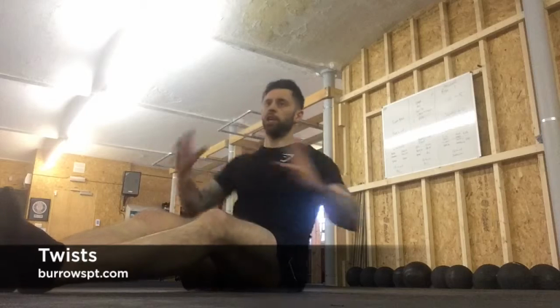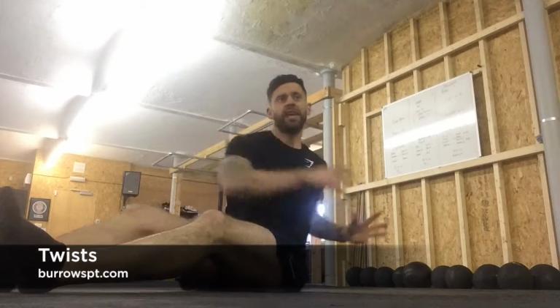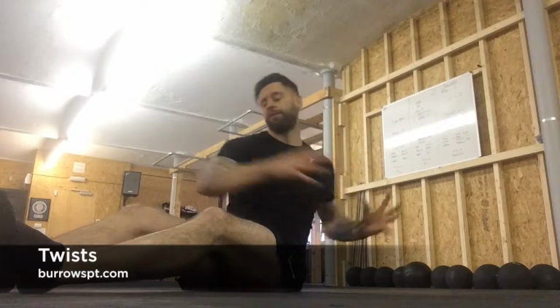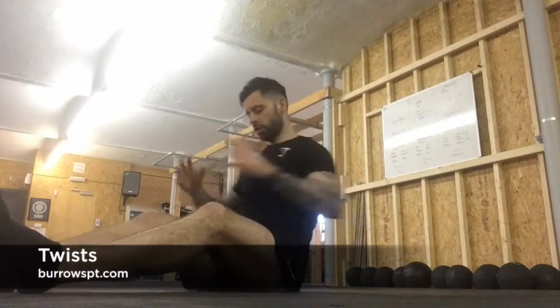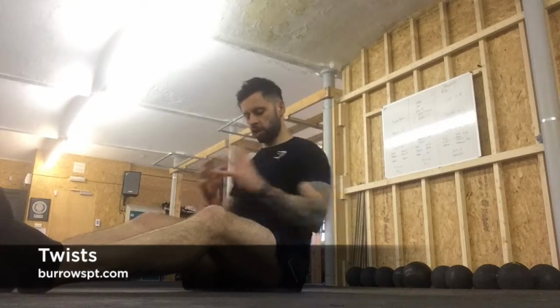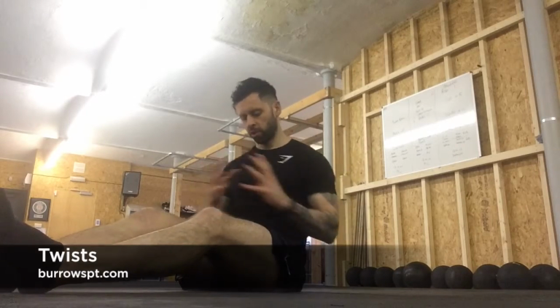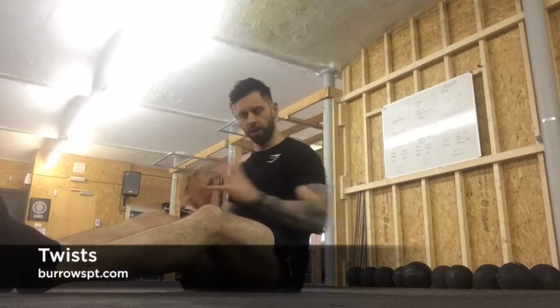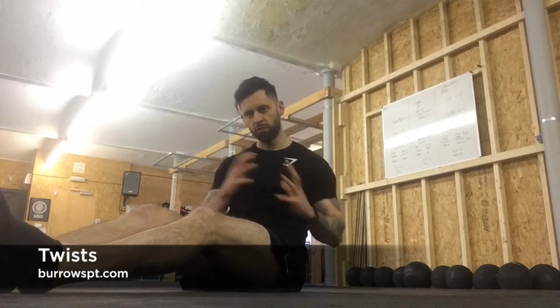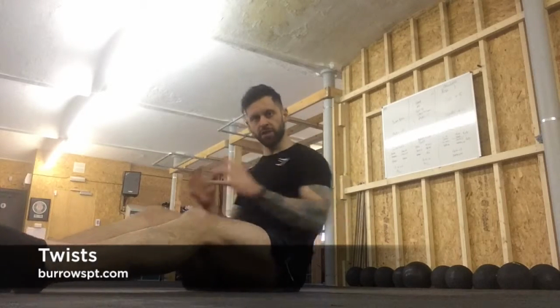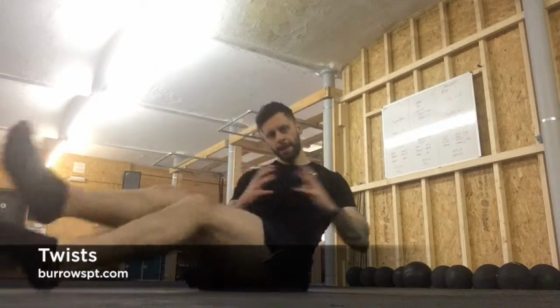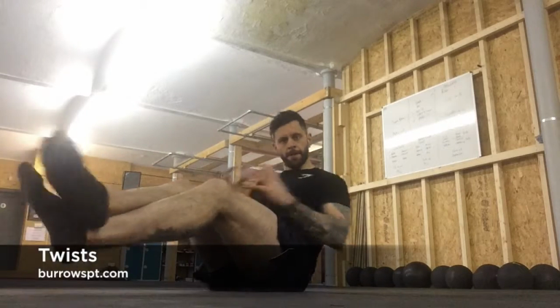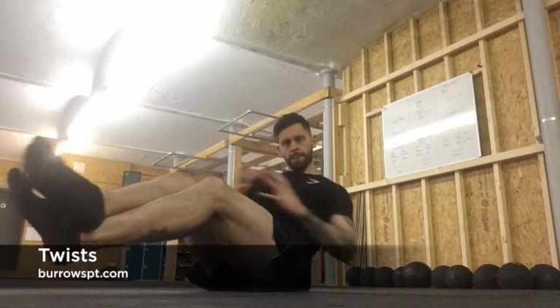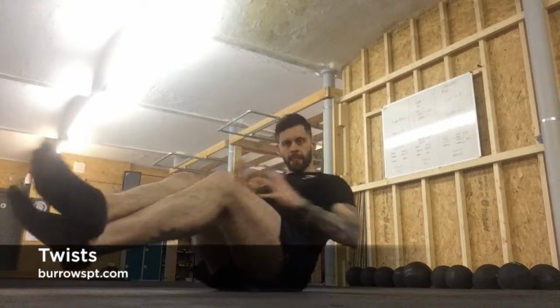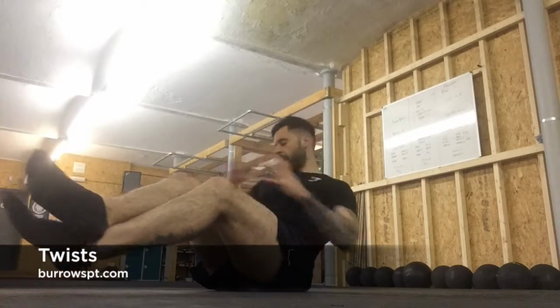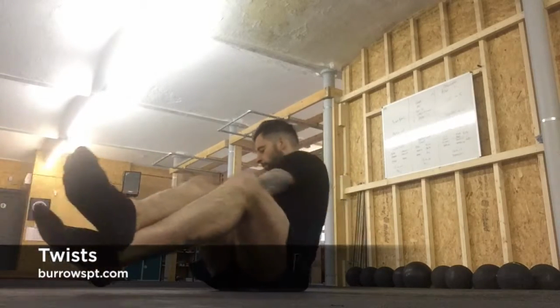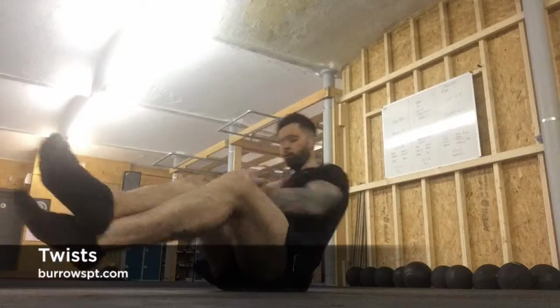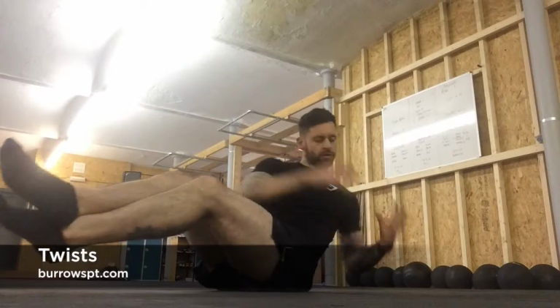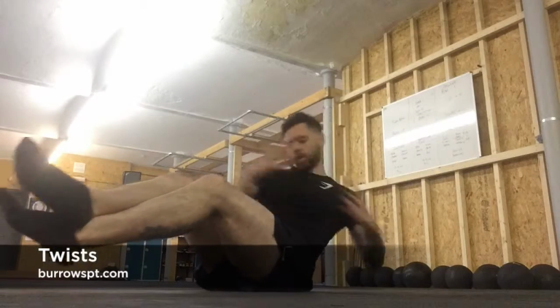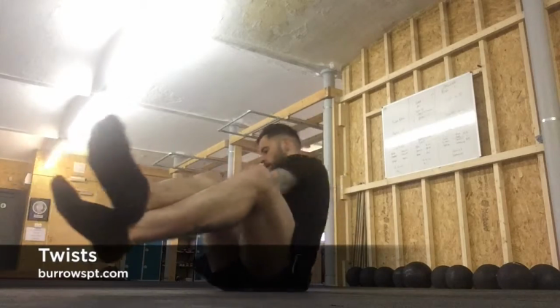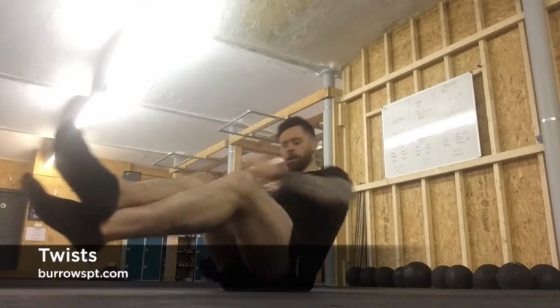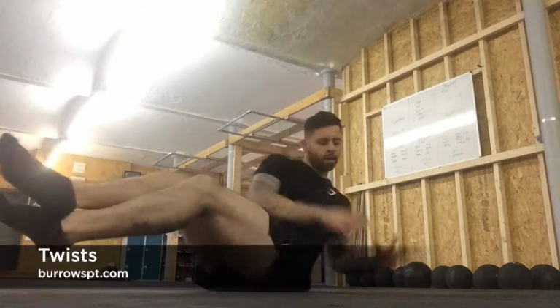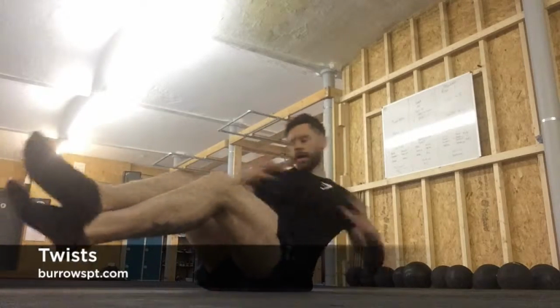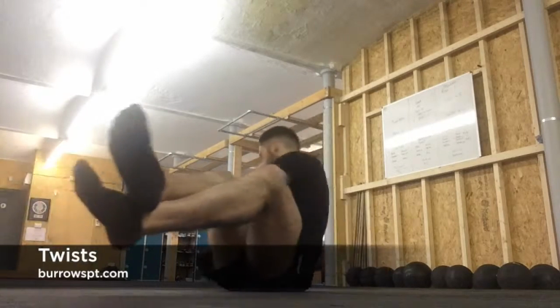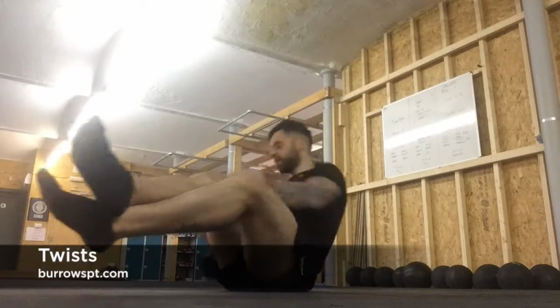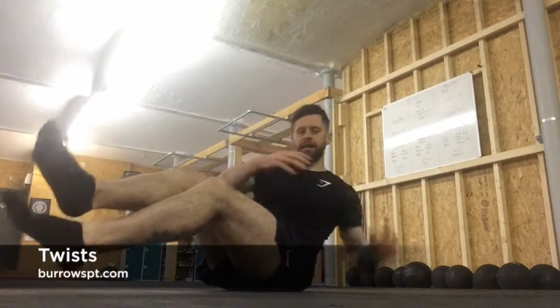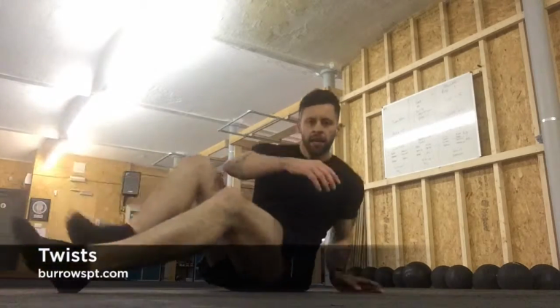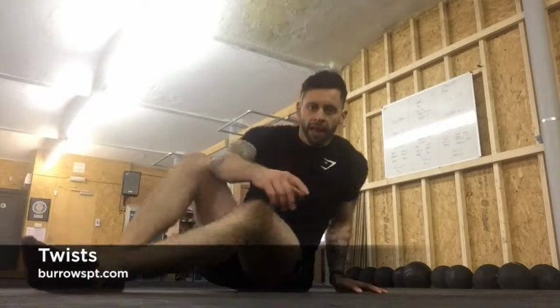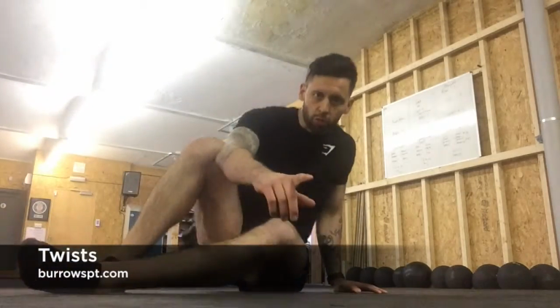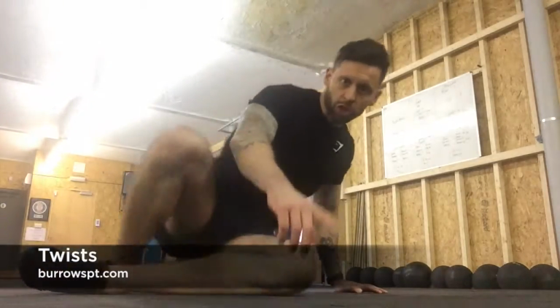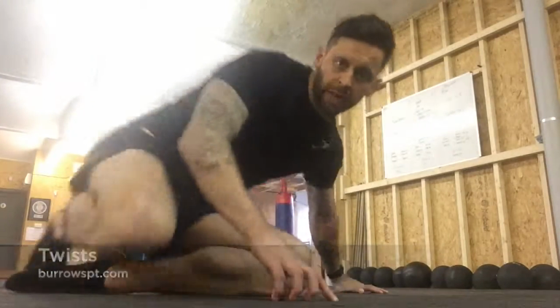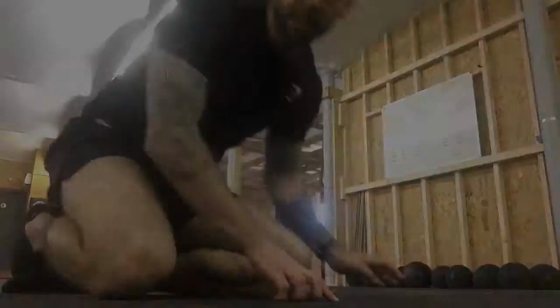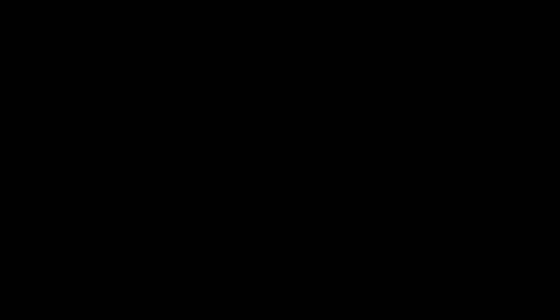Just make sure you're getting that full rotation — no little movements, full rotation on each side. Those are the Russian twists.